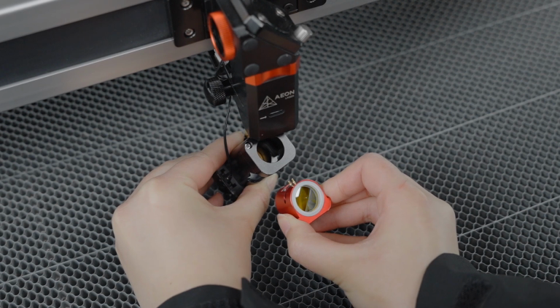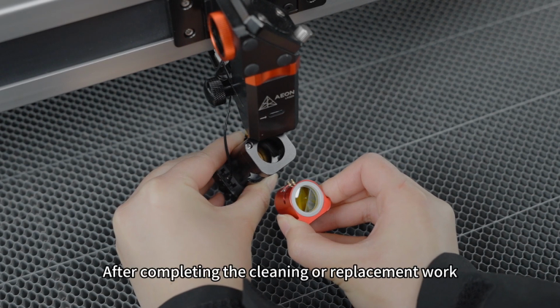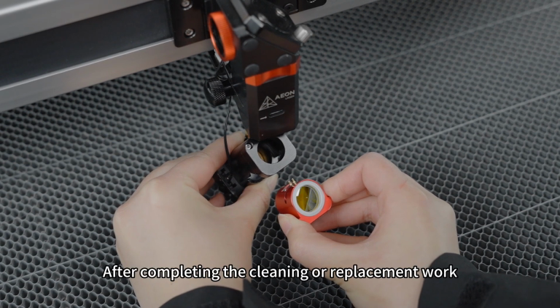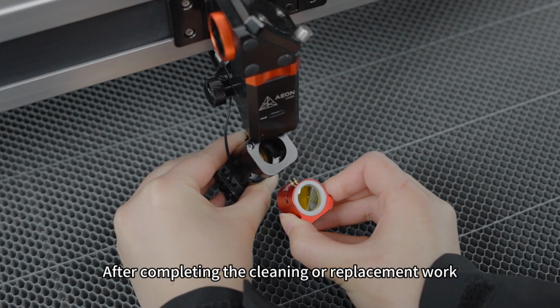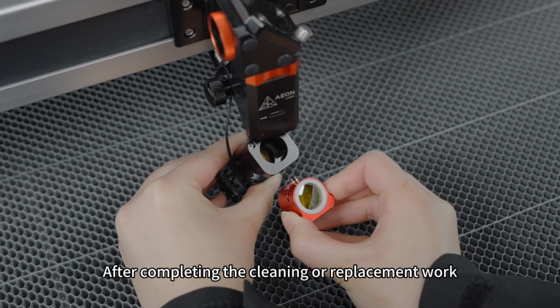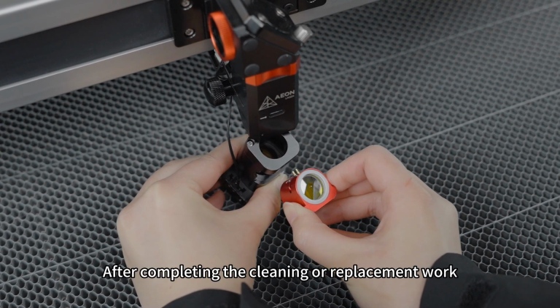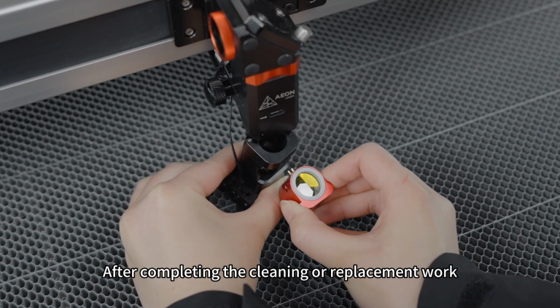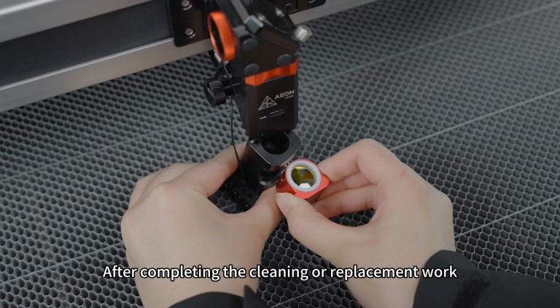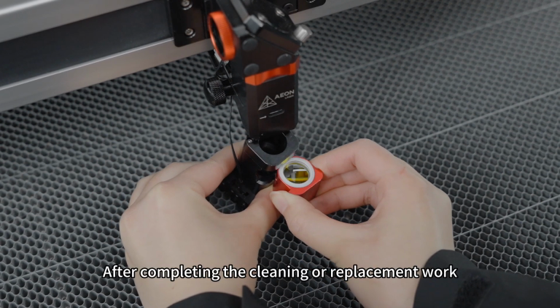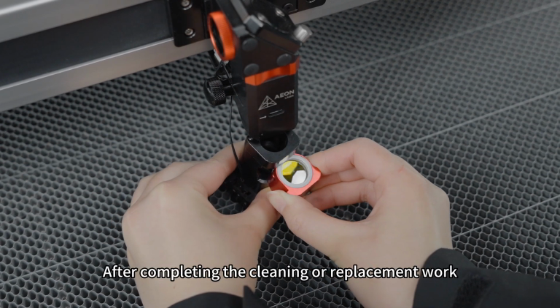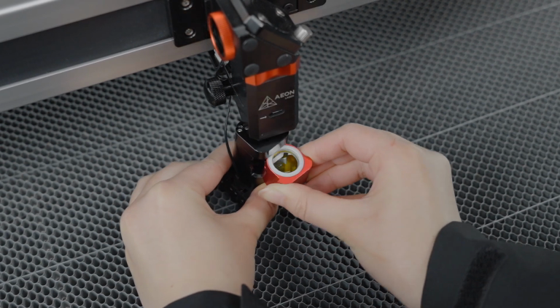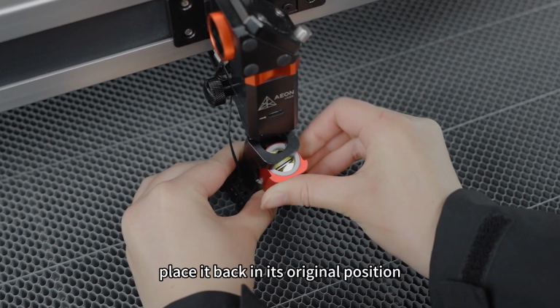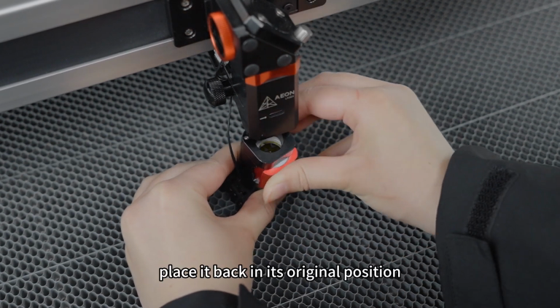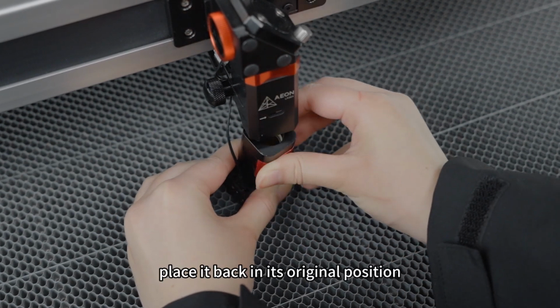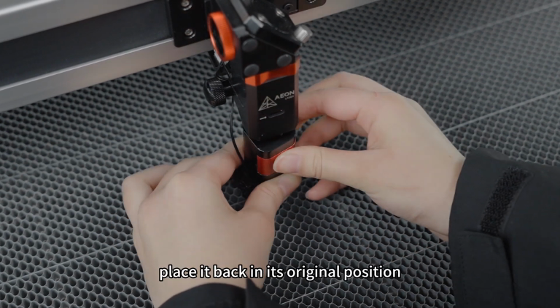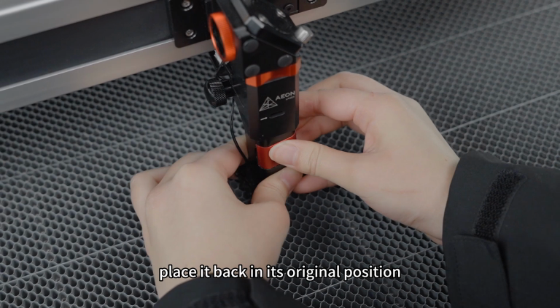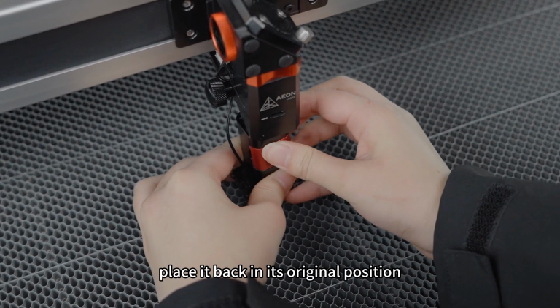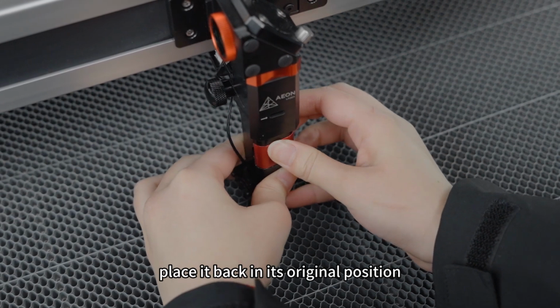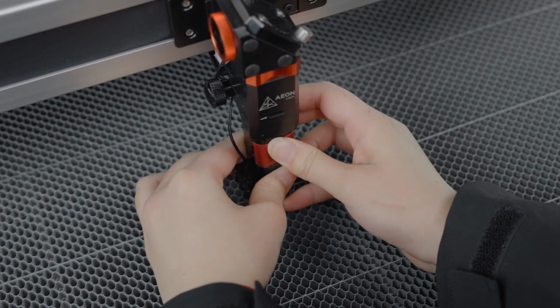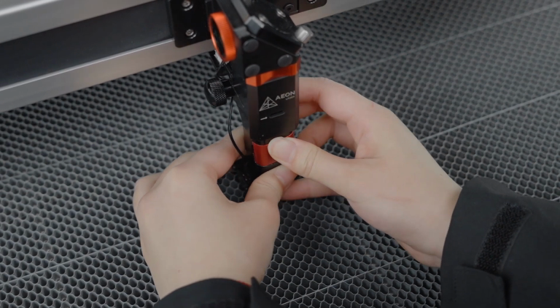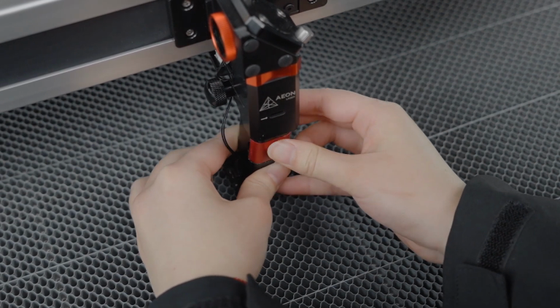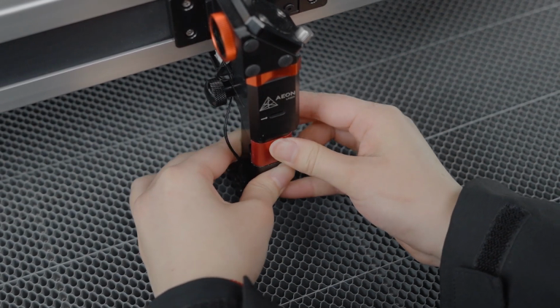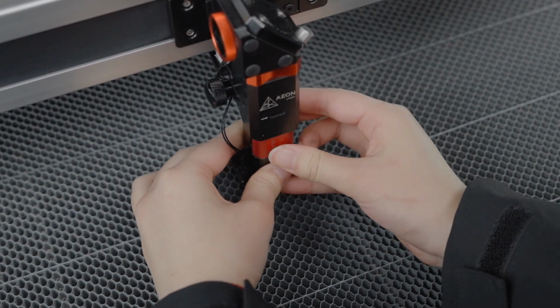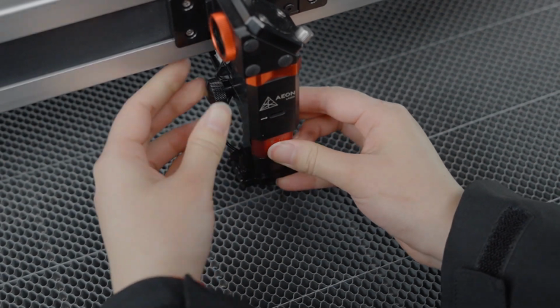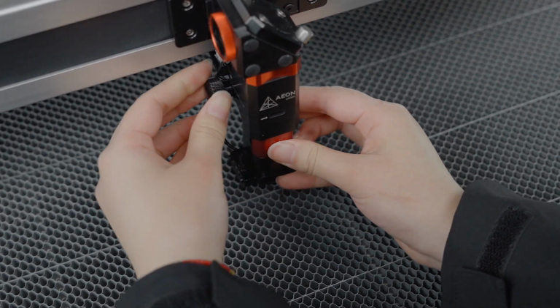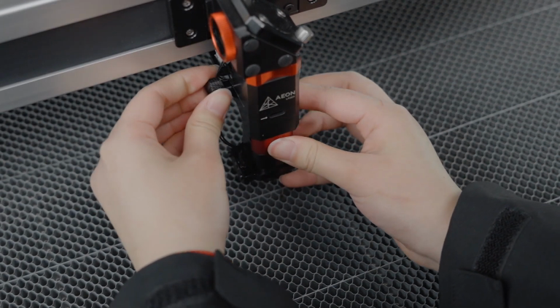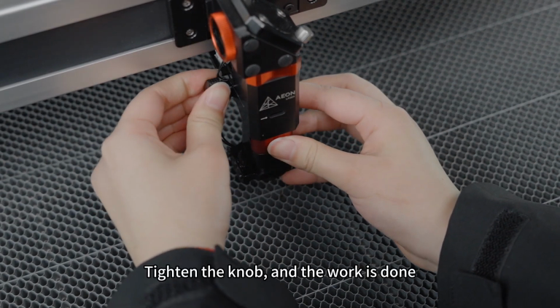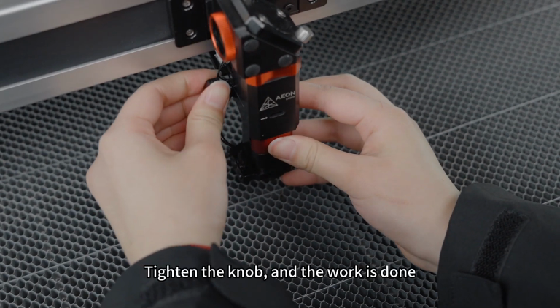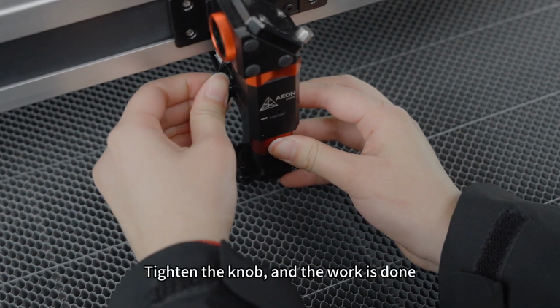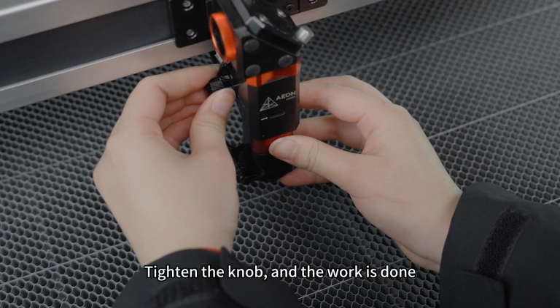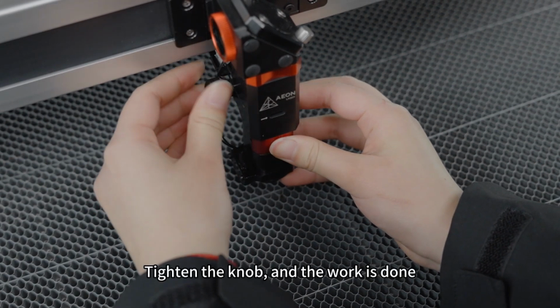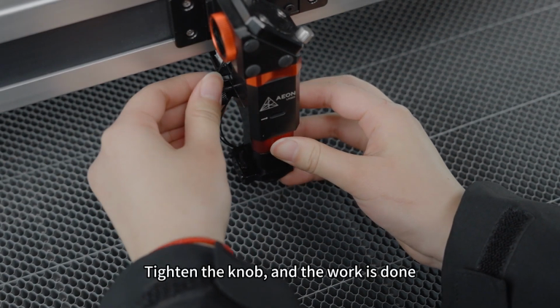After completing the cleaning or replacement work, place the lens back in its original position. Tighten the knob and the work is done. The lens position is shown here.